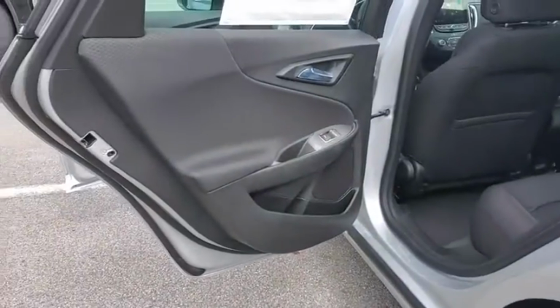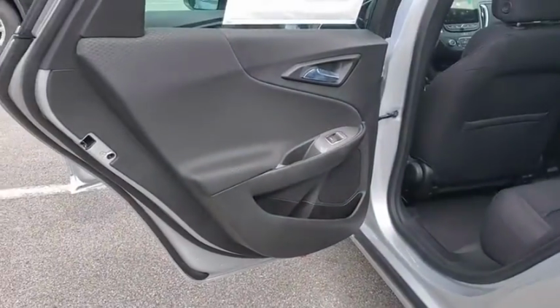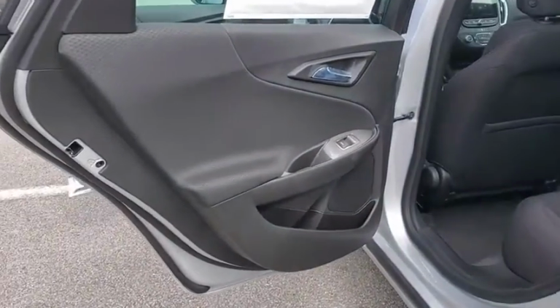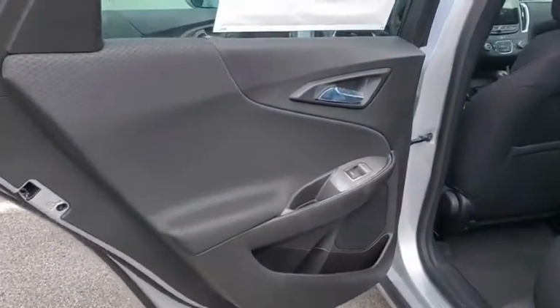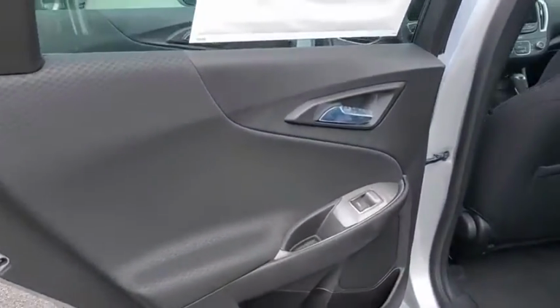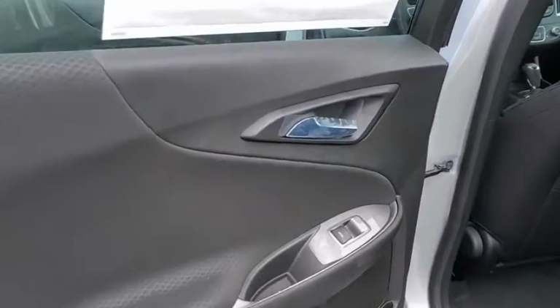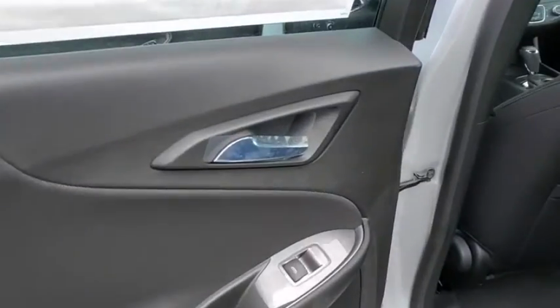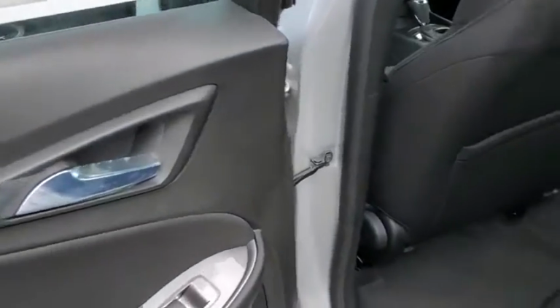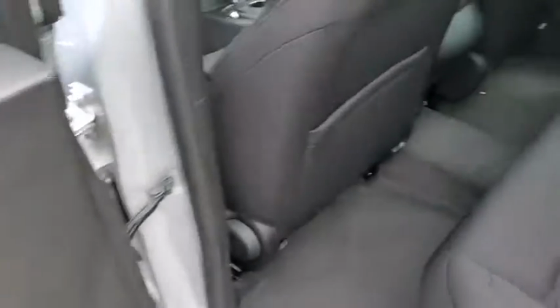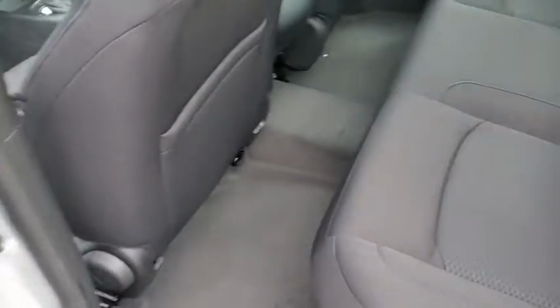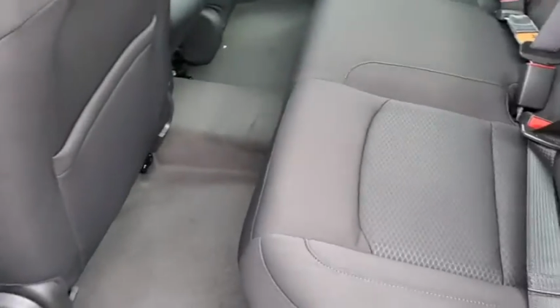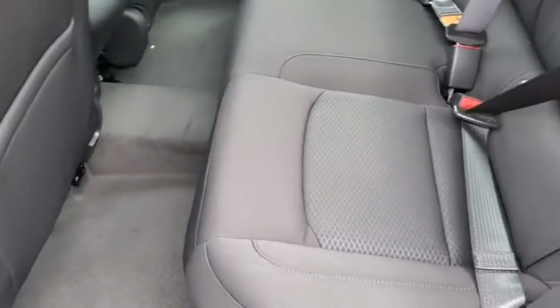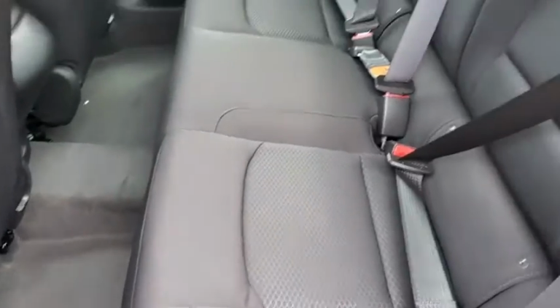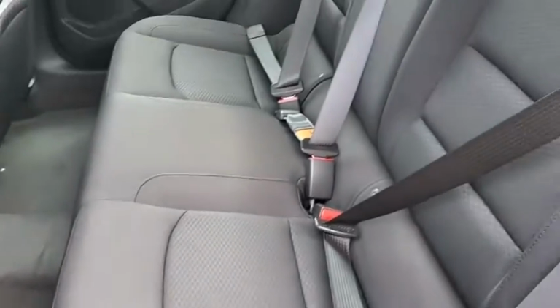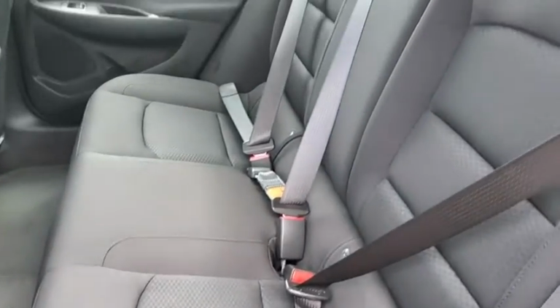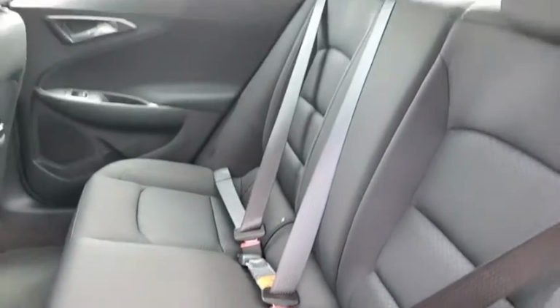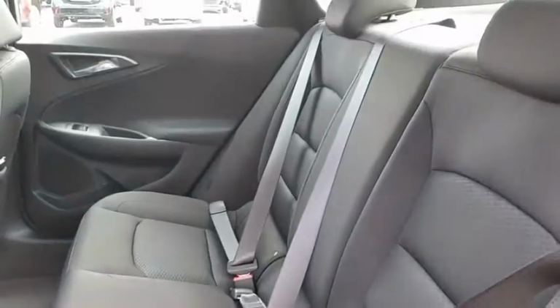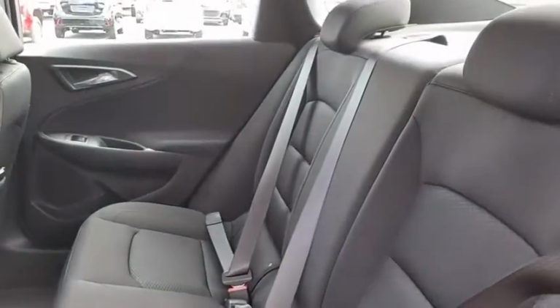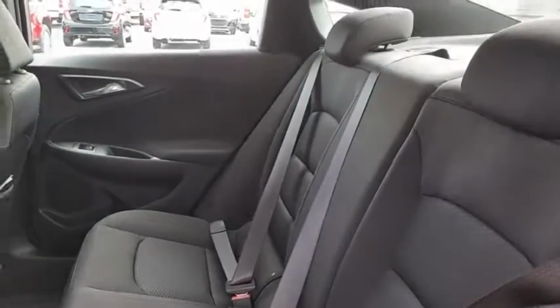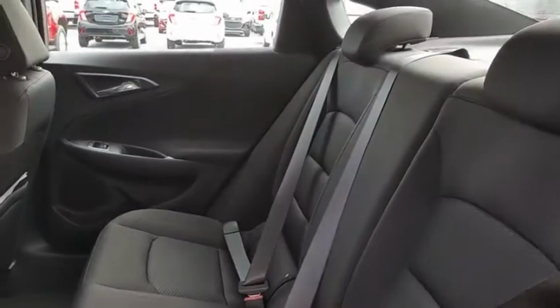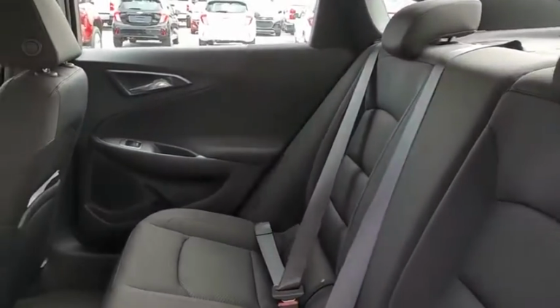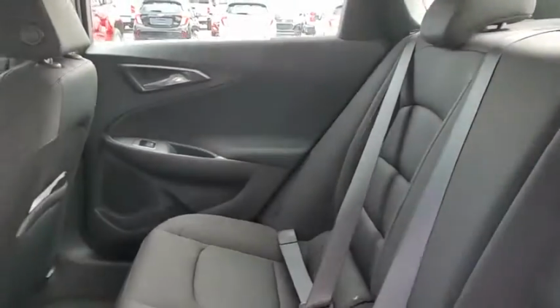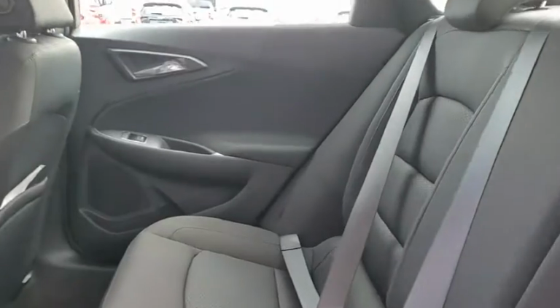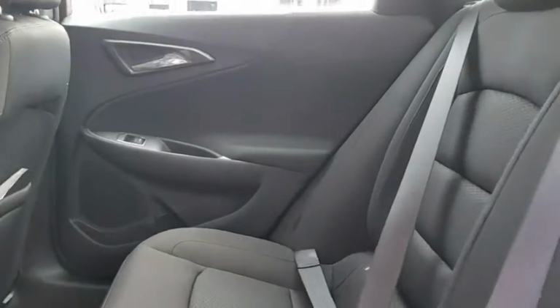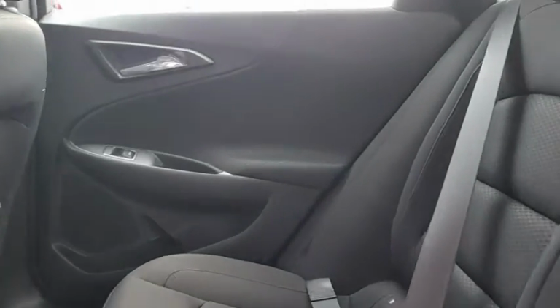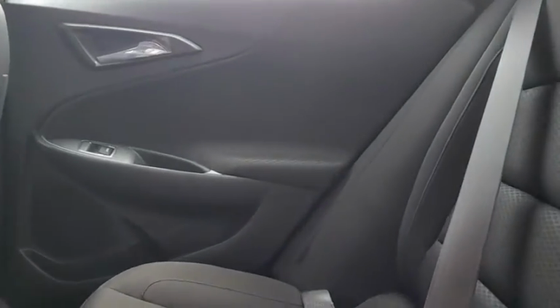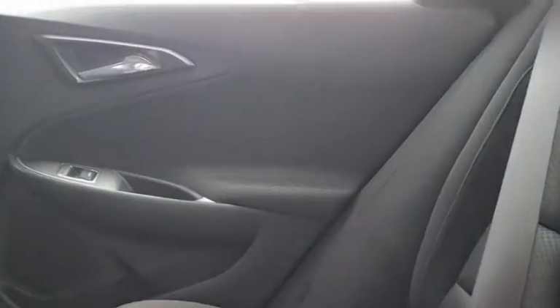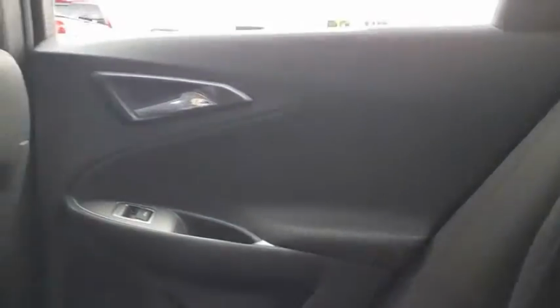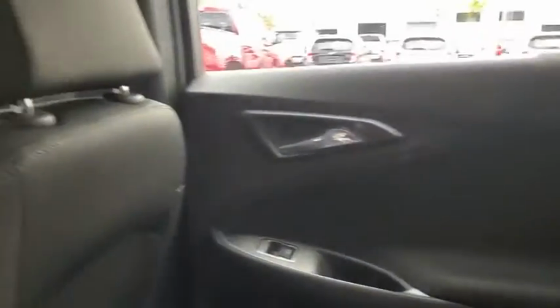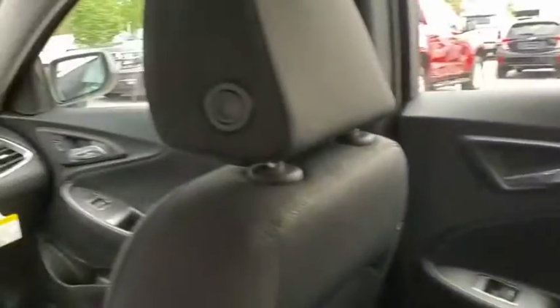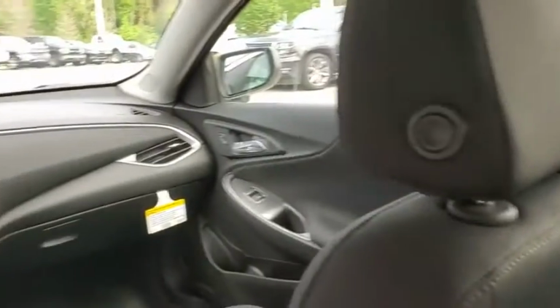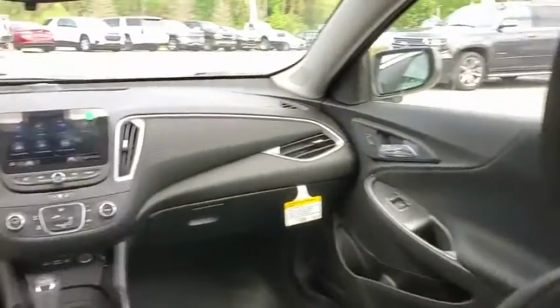Floor mats, keyless start, aluminum wheels, front-wheel drive, AM-FM stereo radio, rear defrost, bucket seat, MP3 player, power door locks.